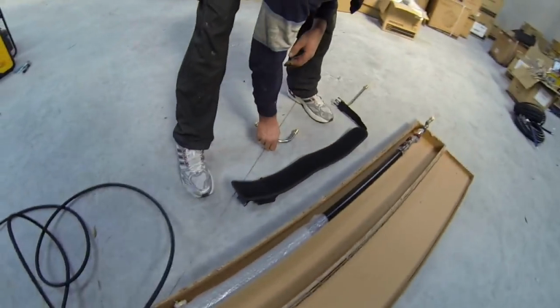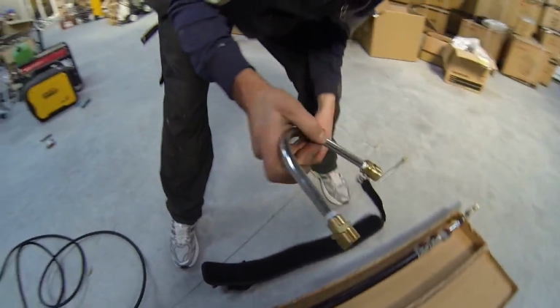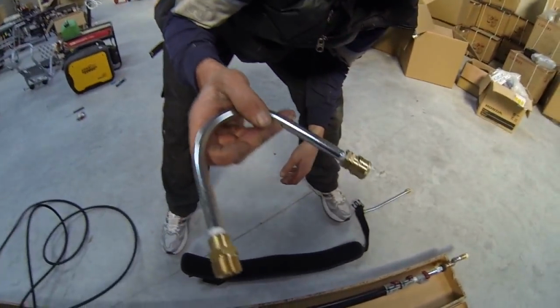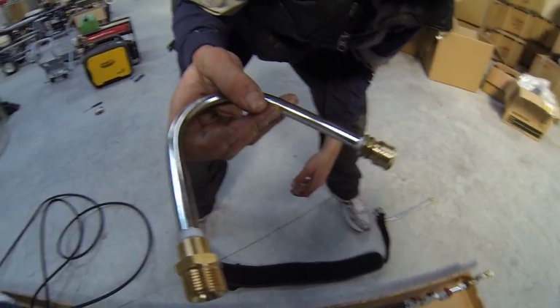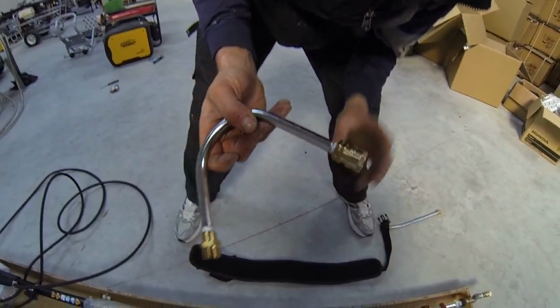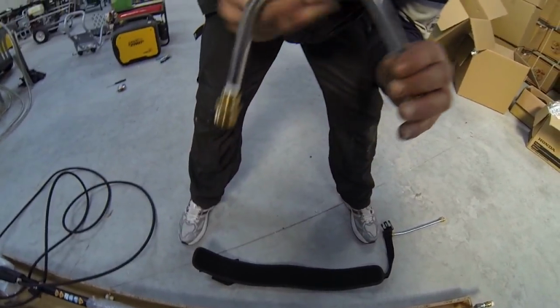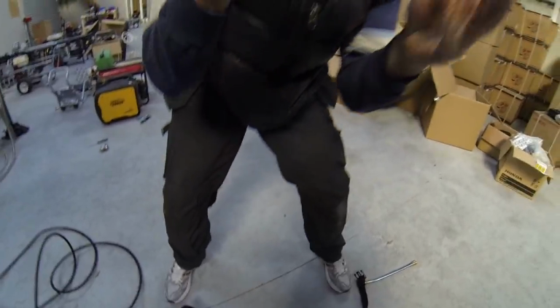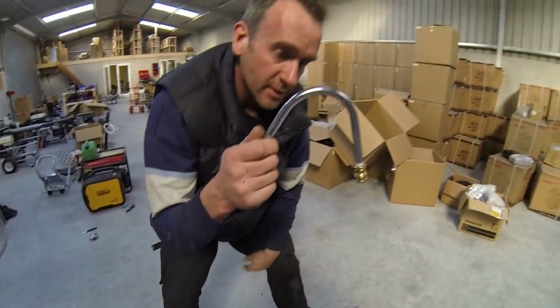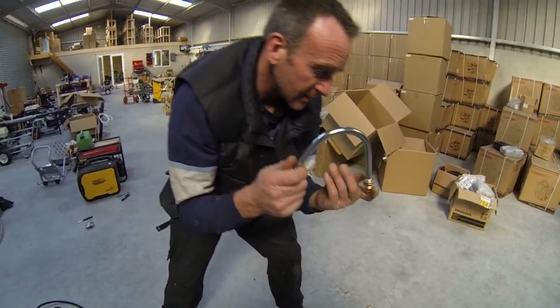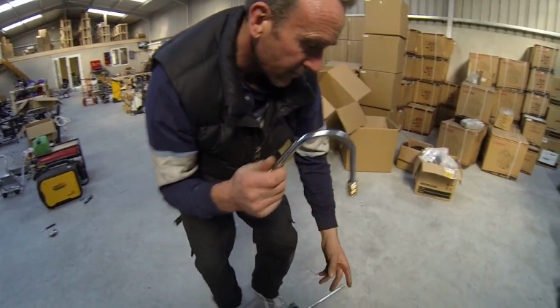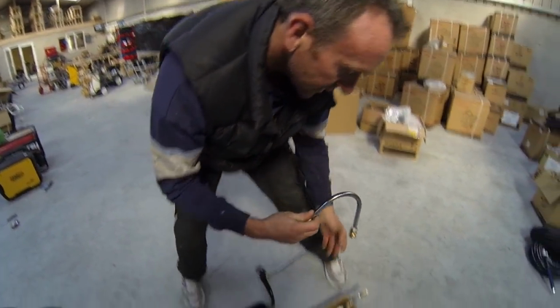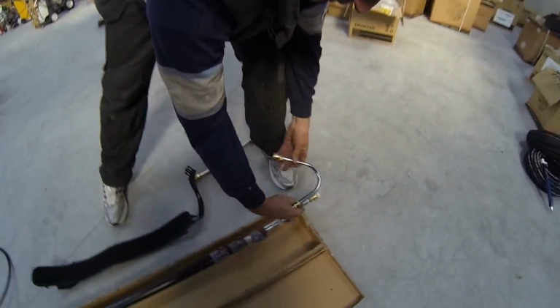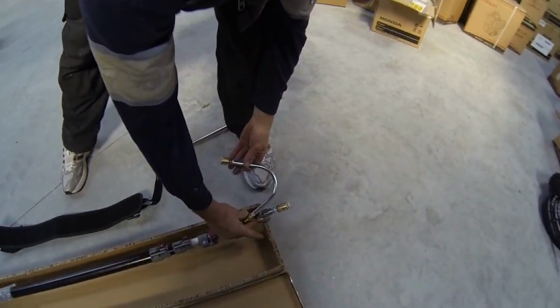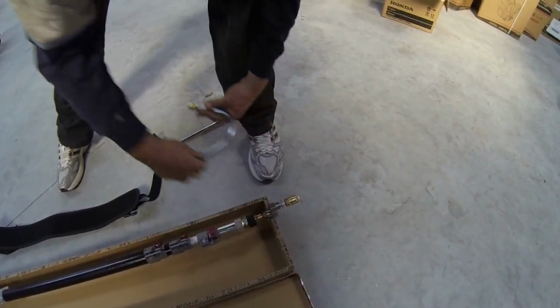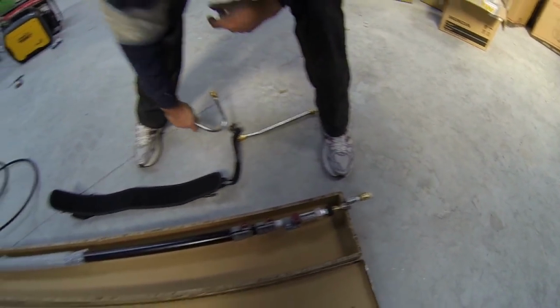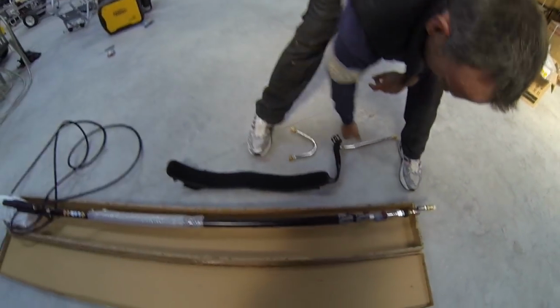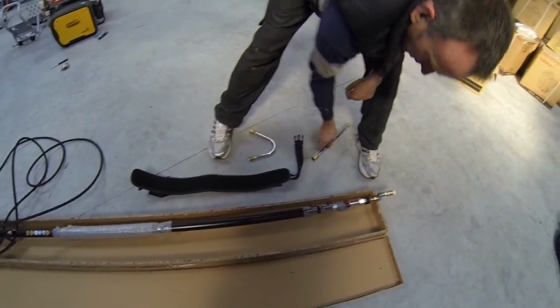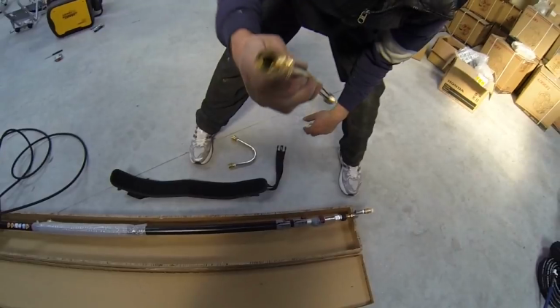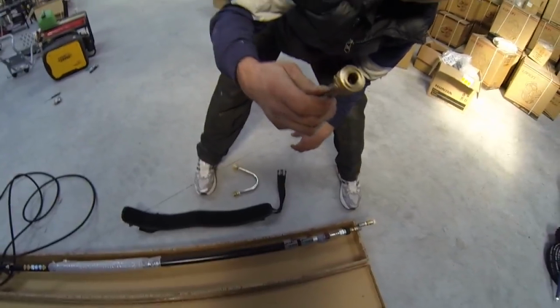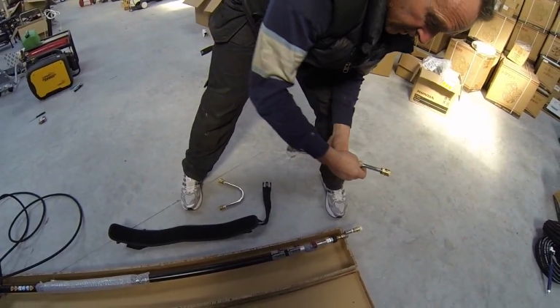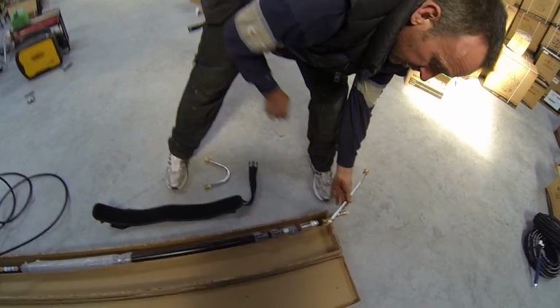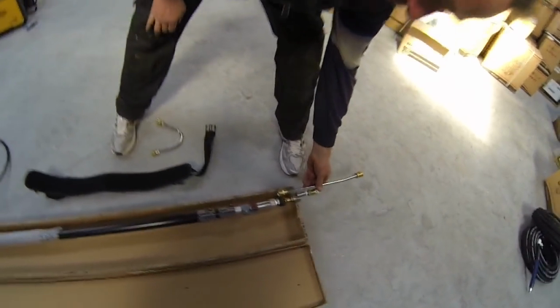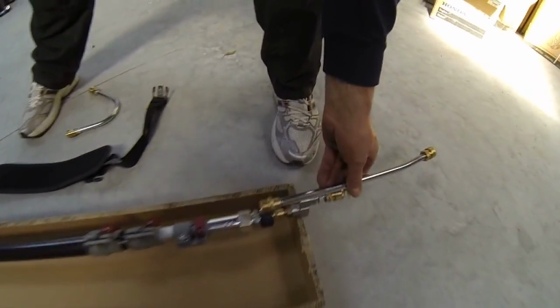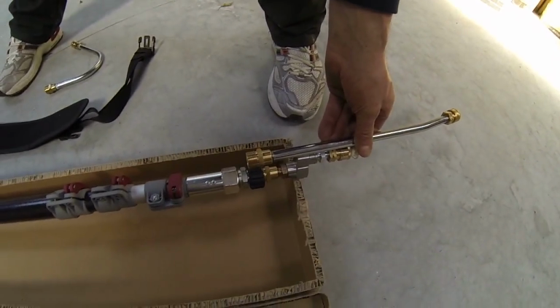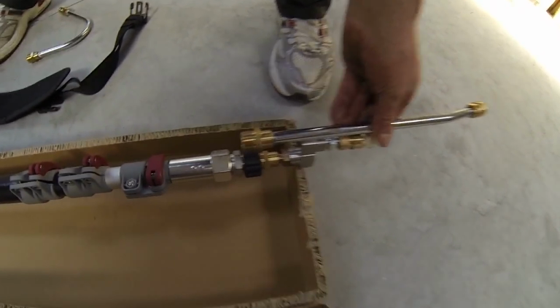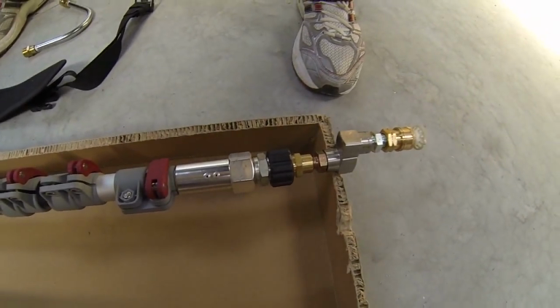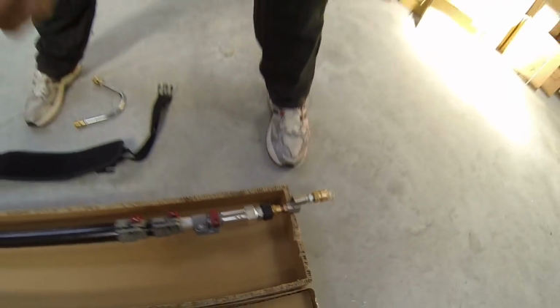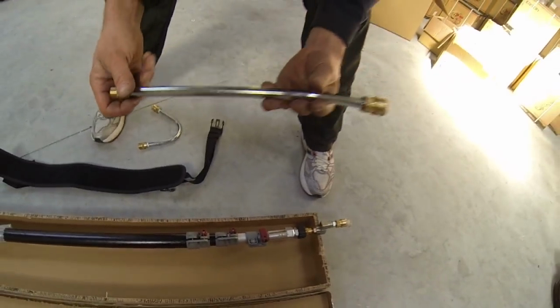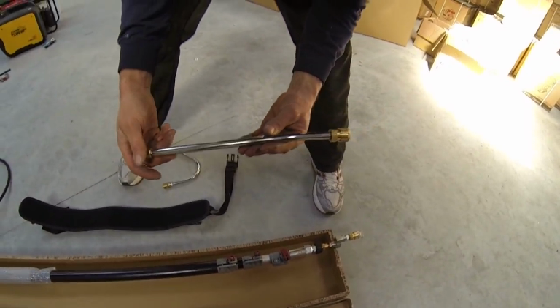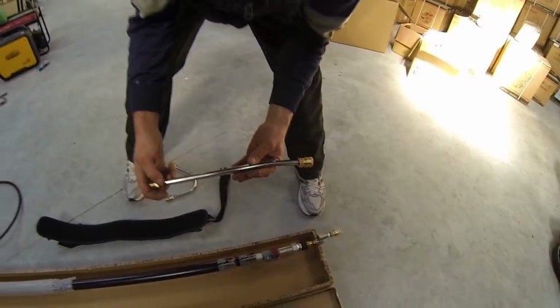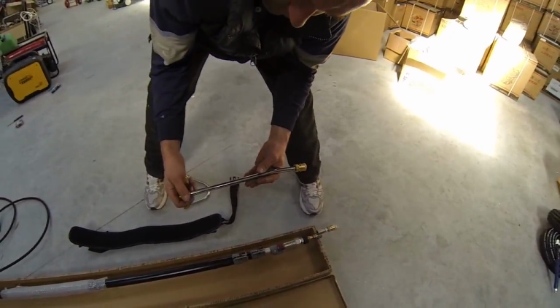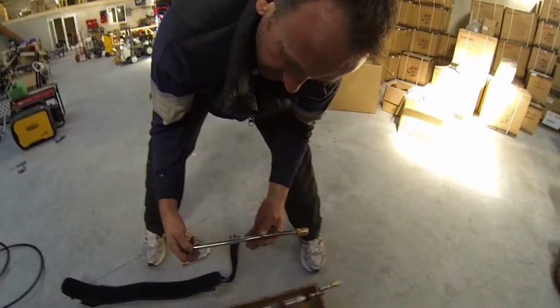Also included is a U-bend for doing guttering and so on — that just screws in here — and also a straight attachment for doing walls, washing down fascia, and stuff like that.